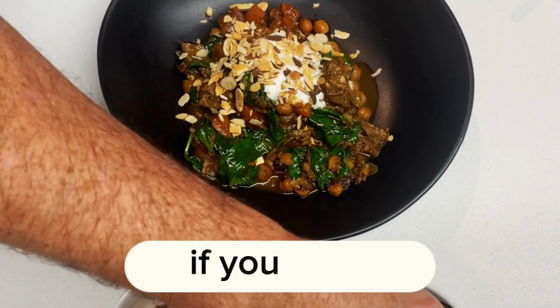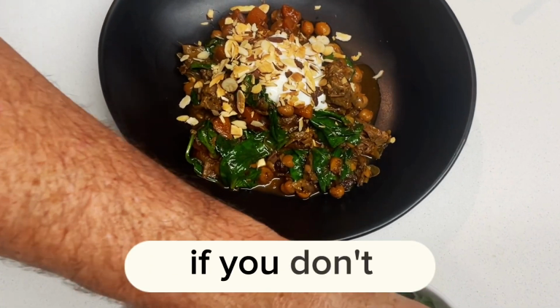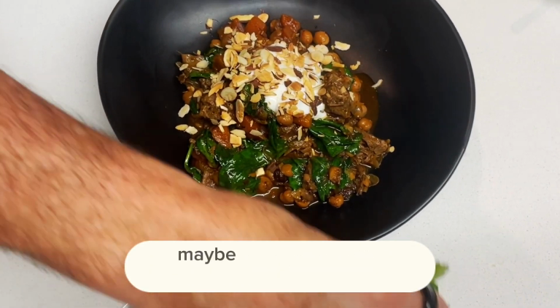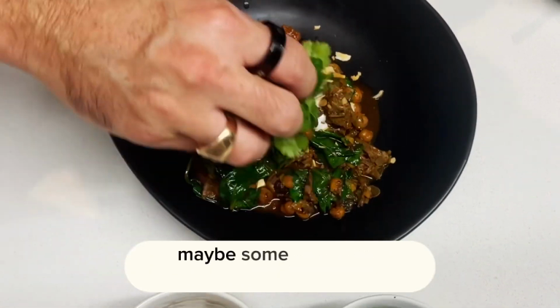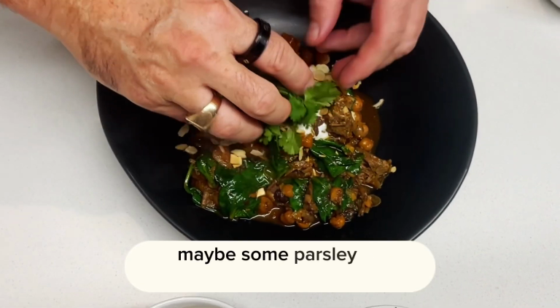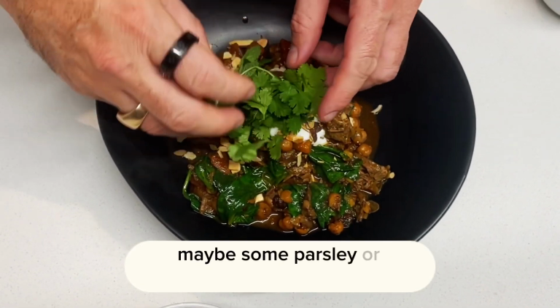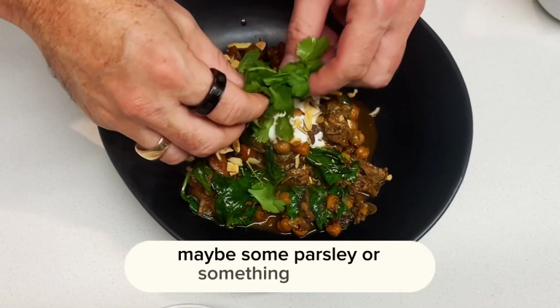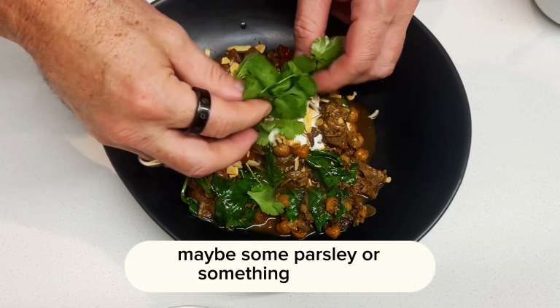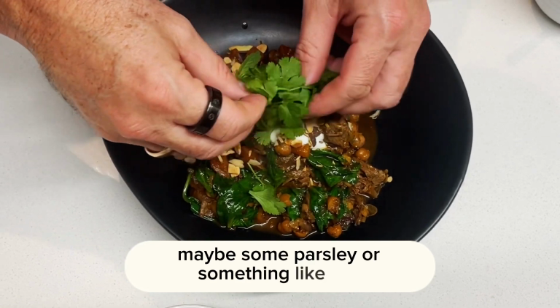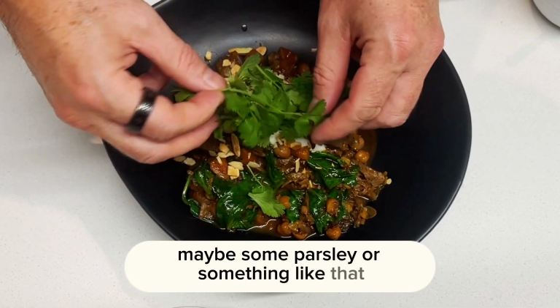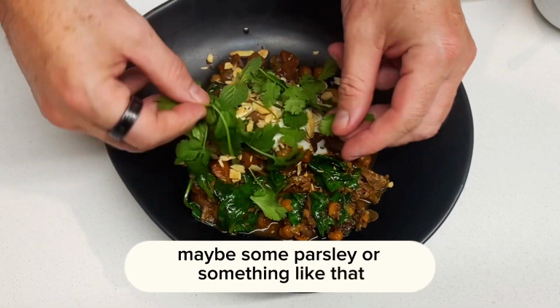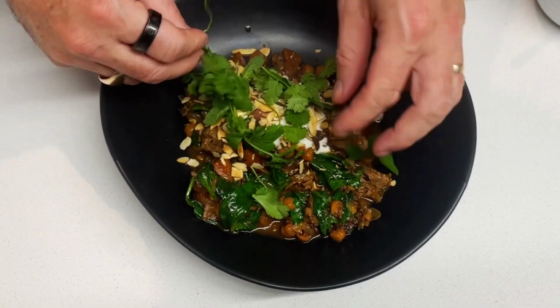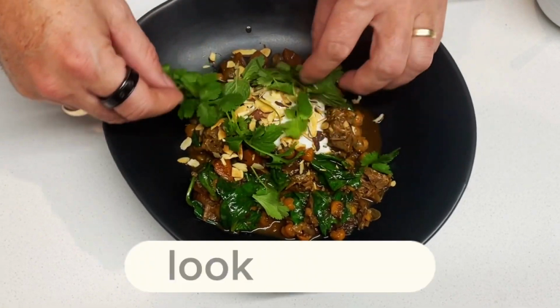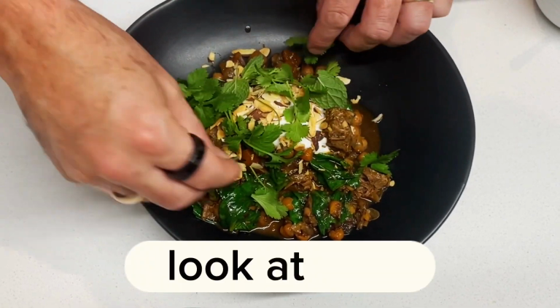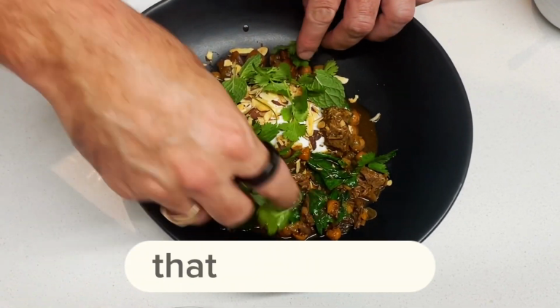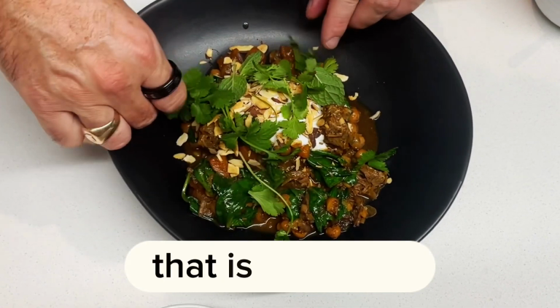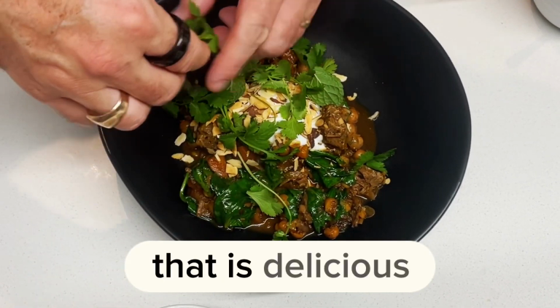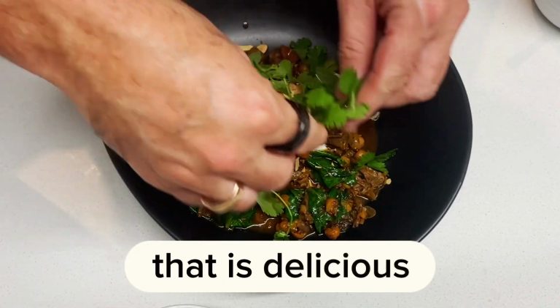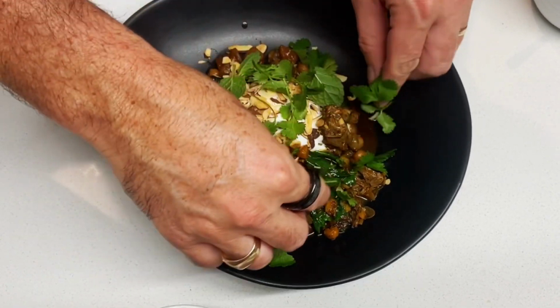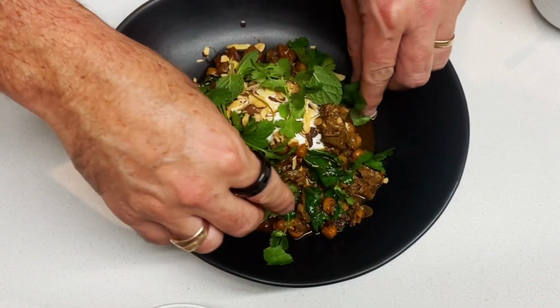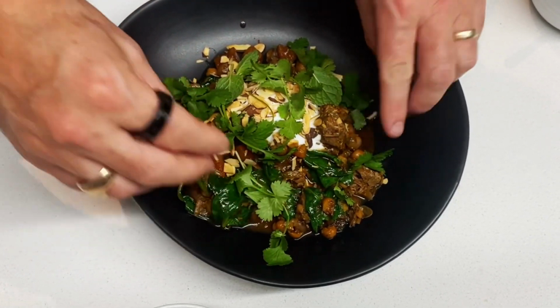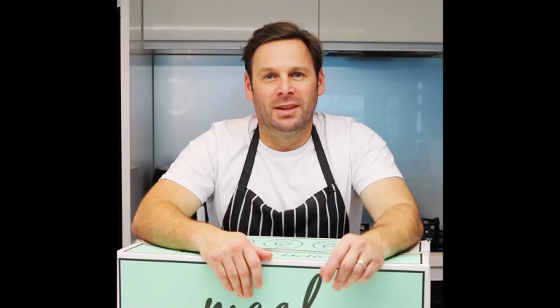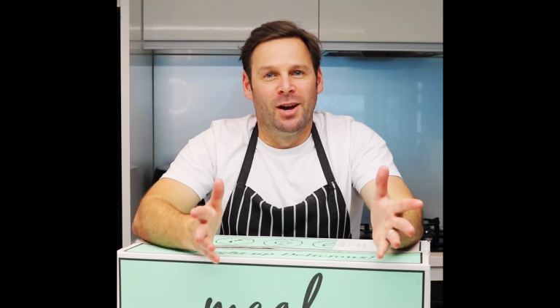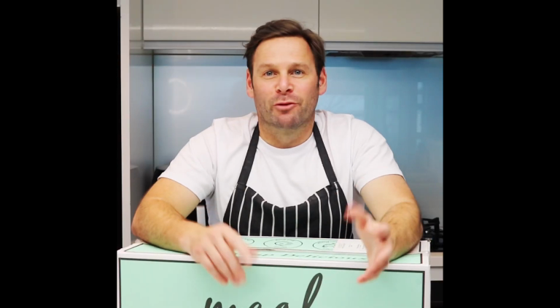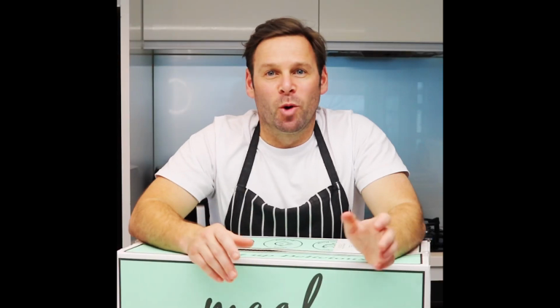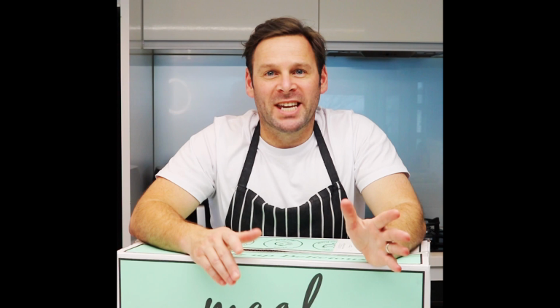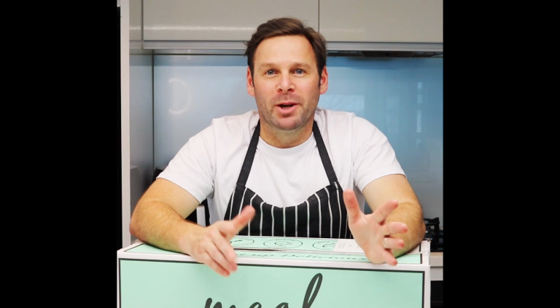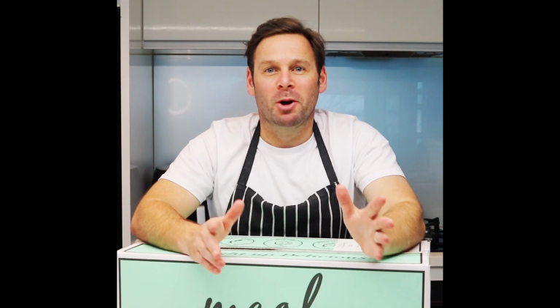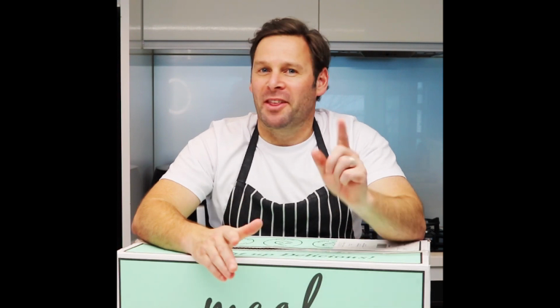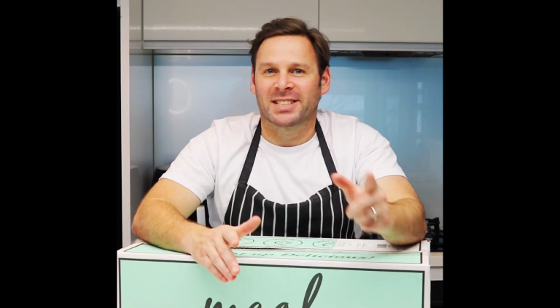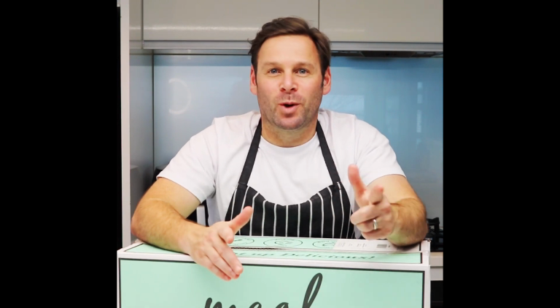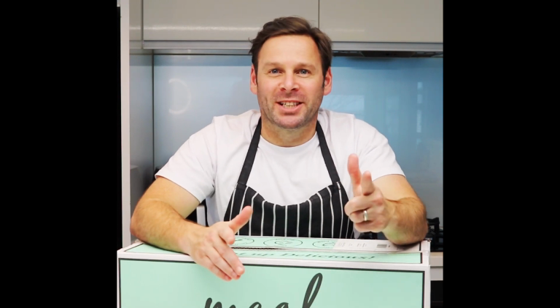If you don't, maybe some parsley or something like that. Look at that, that is delicious. From all the team at Mailbox, thanks for watching.